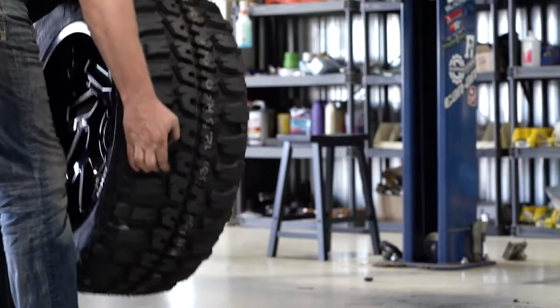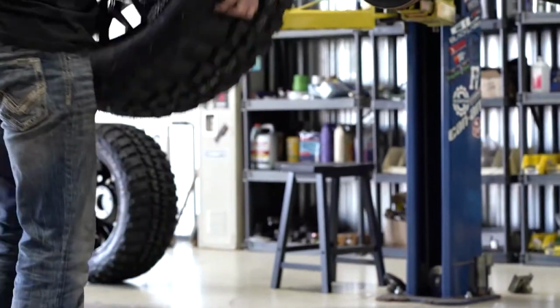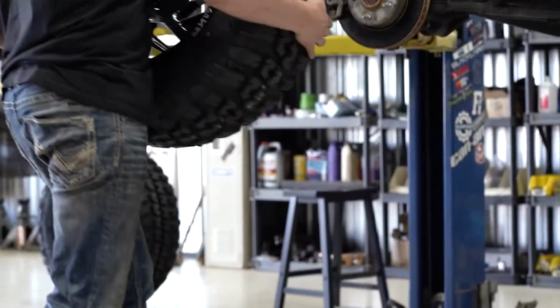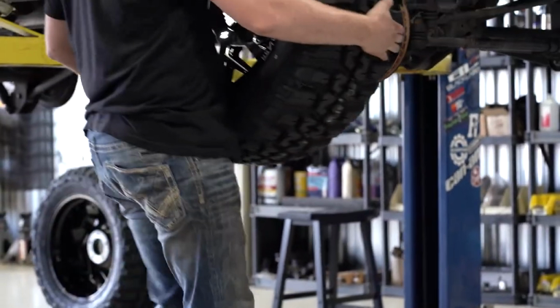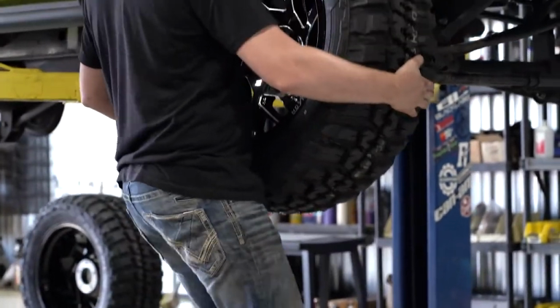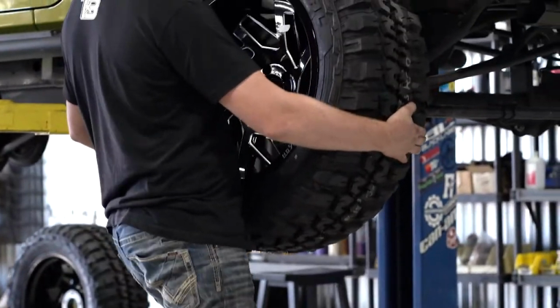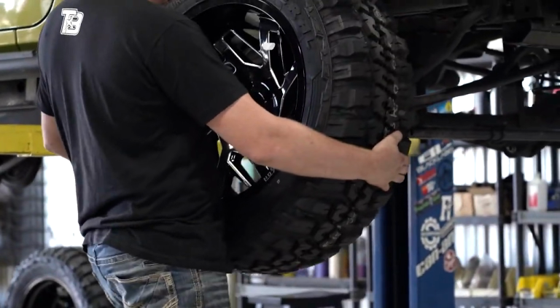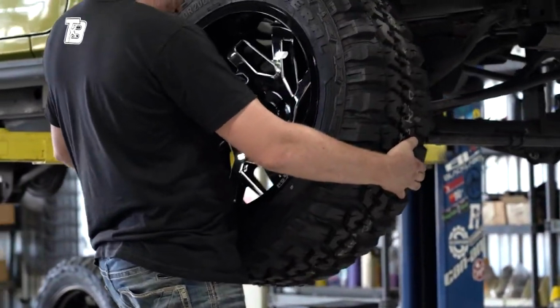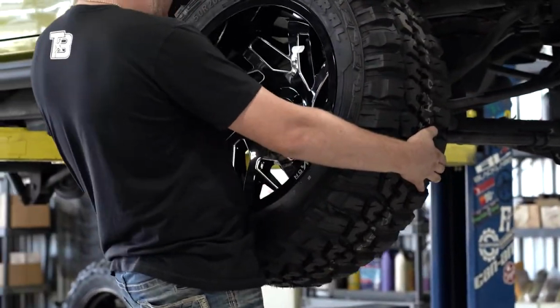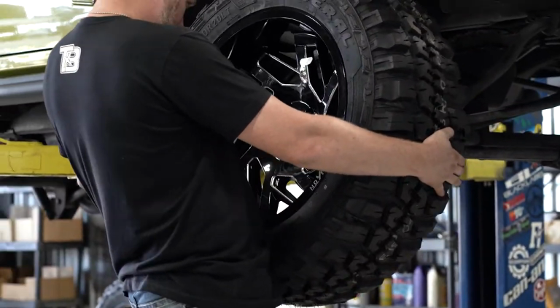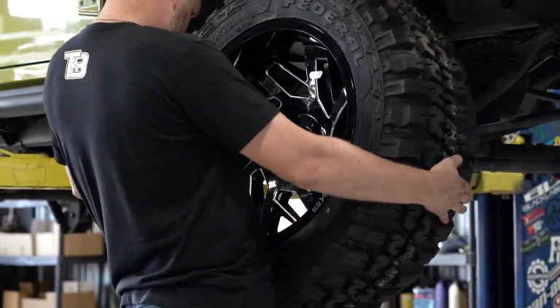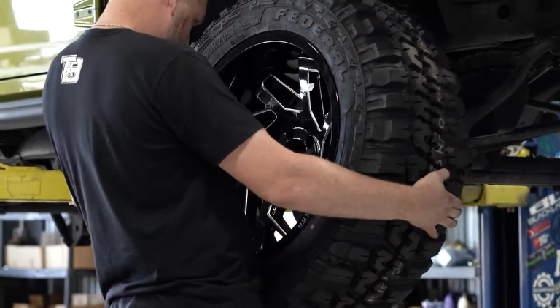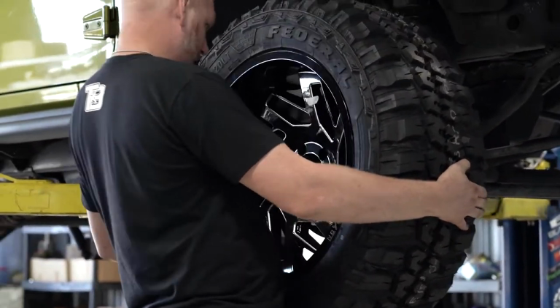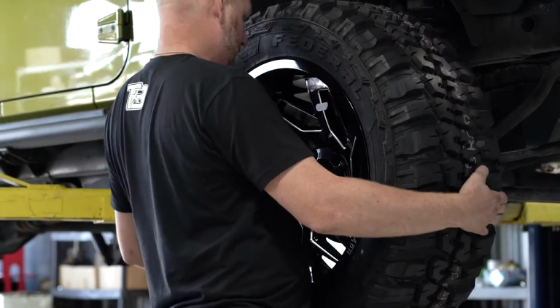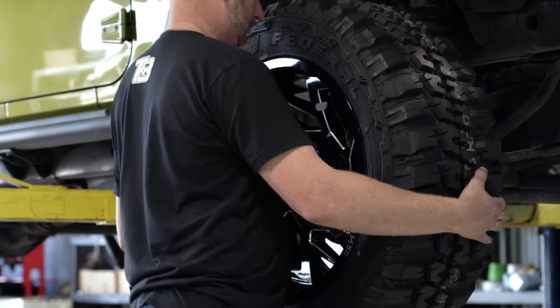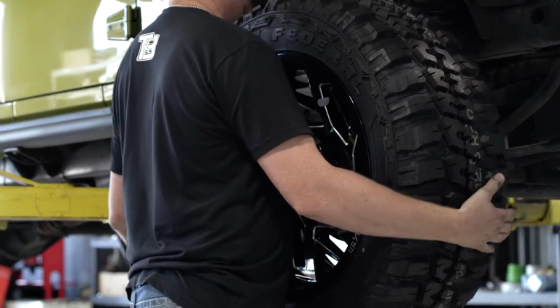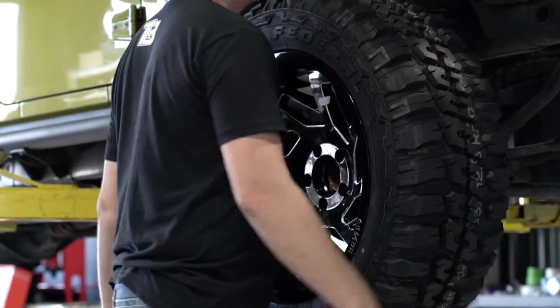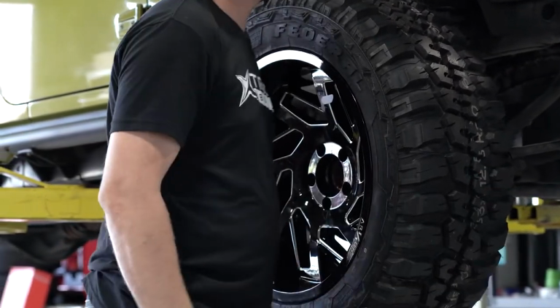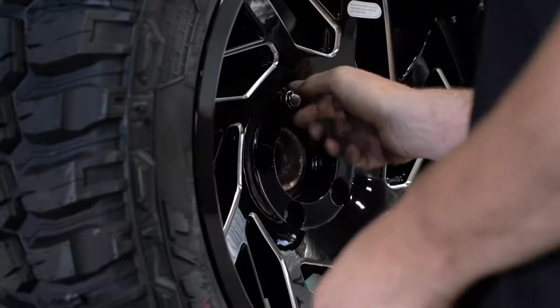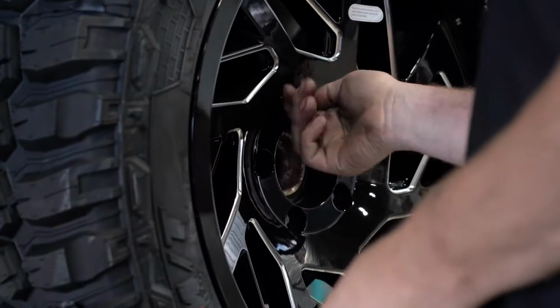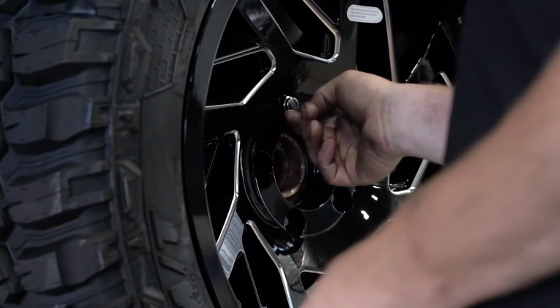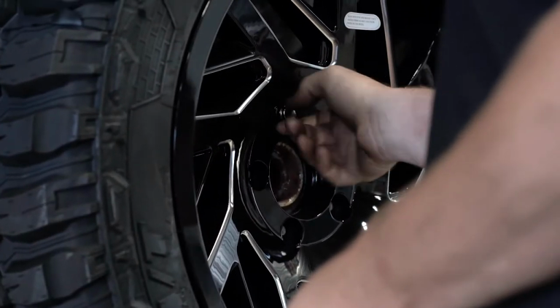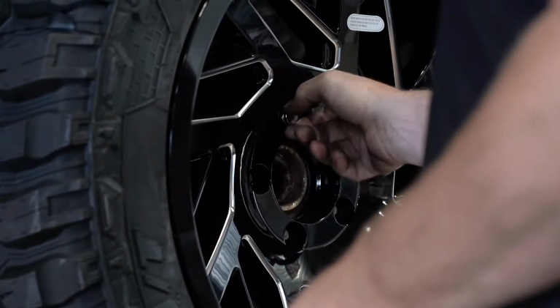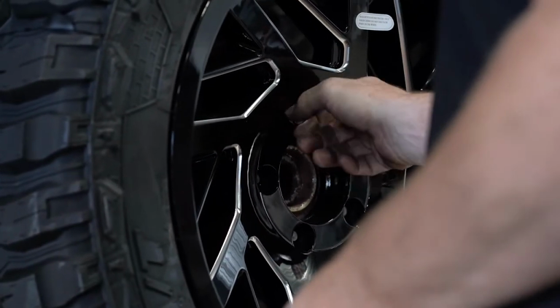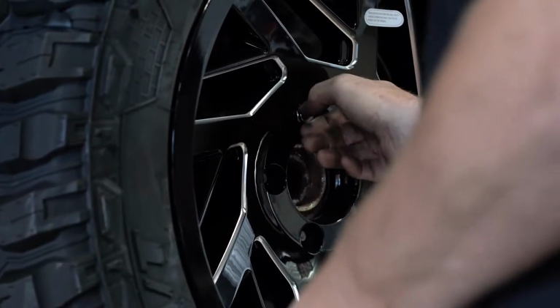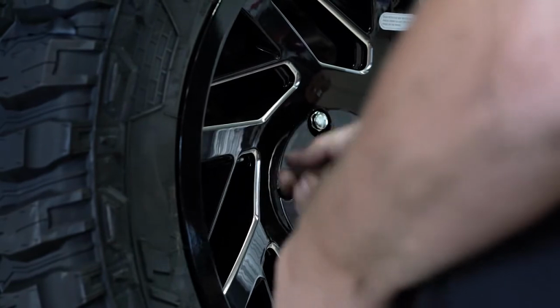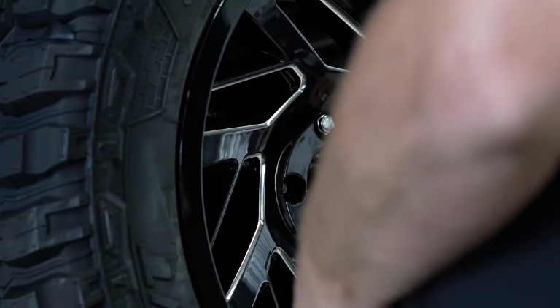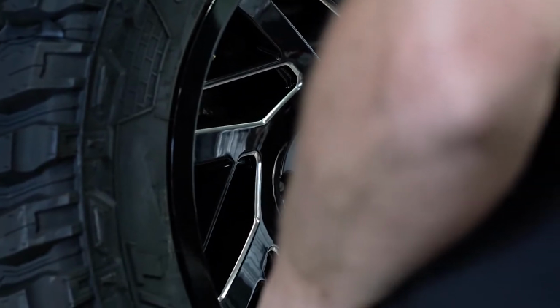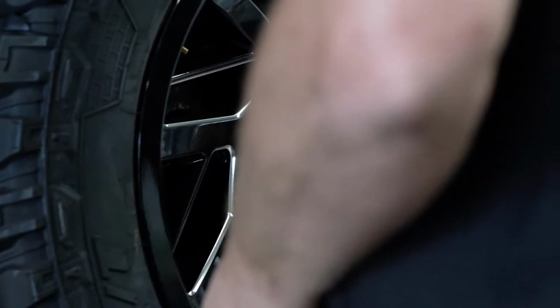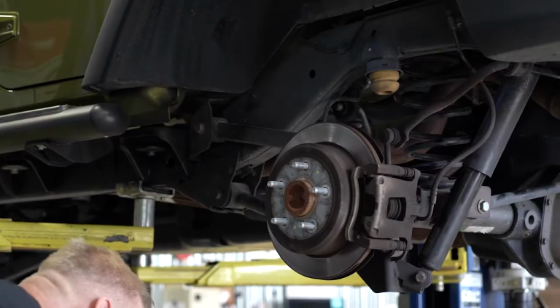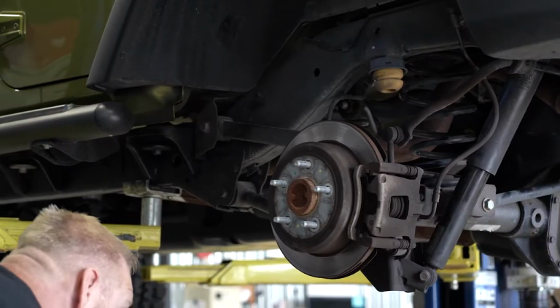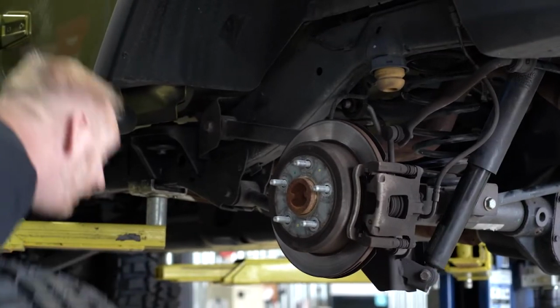After you get your new wheels from SD Wheel, putting them on your ride is obviously the next step. But it's not as simple as unbolt, bolt, and go. There are a few steps you need to take to ensure your drive is as safe and reliable as possible.